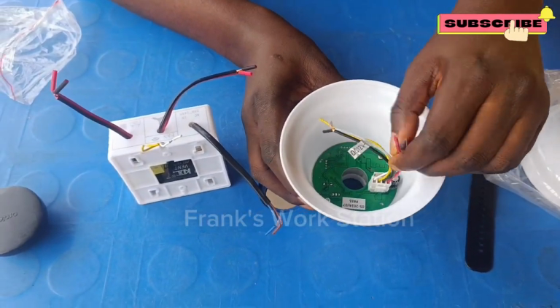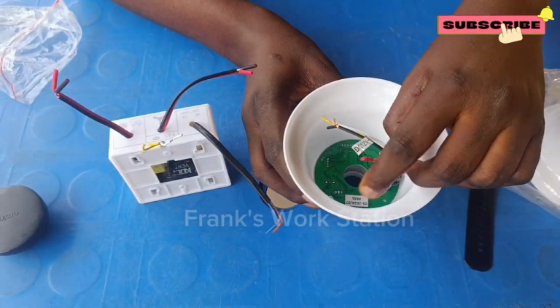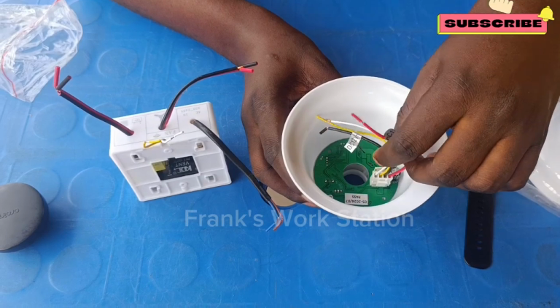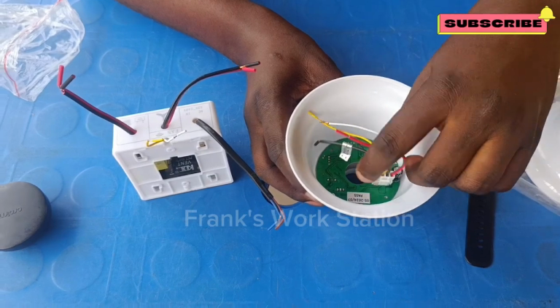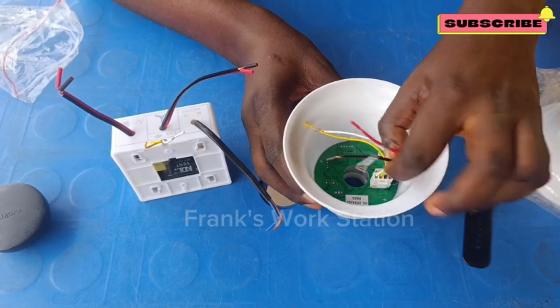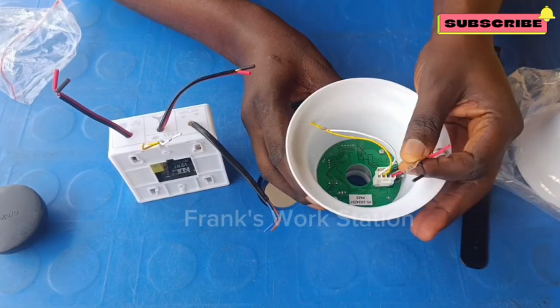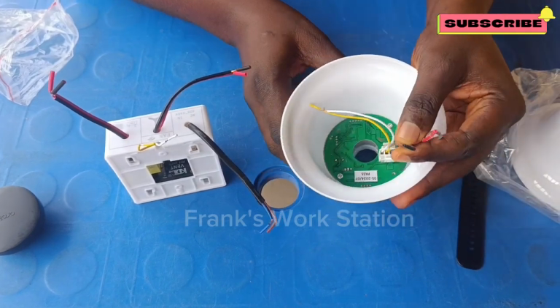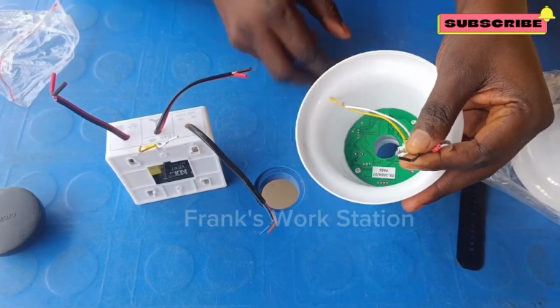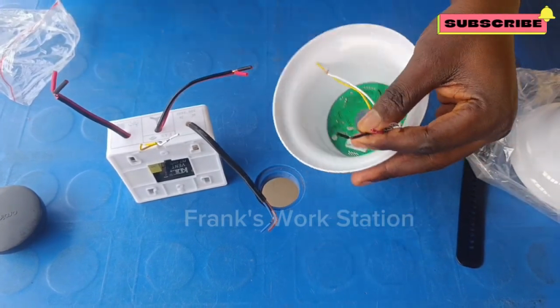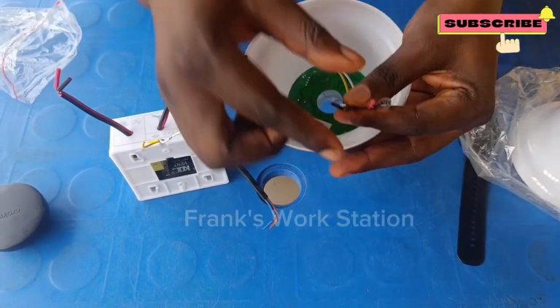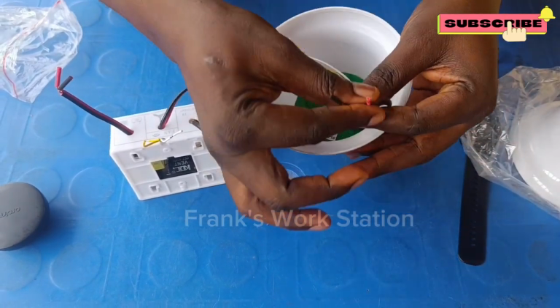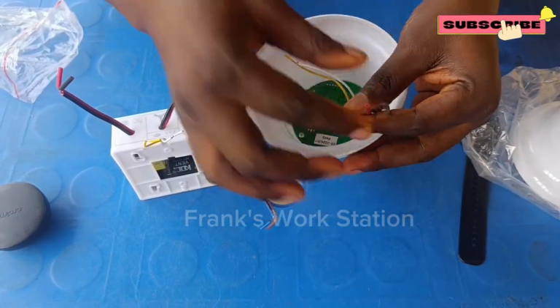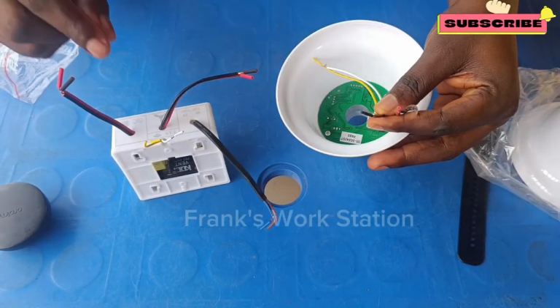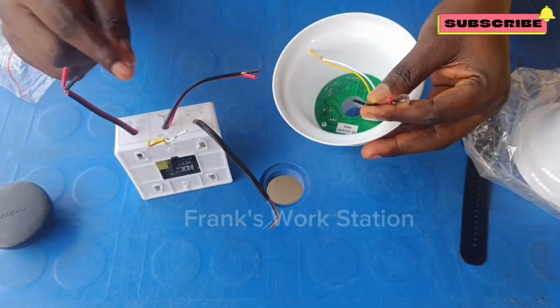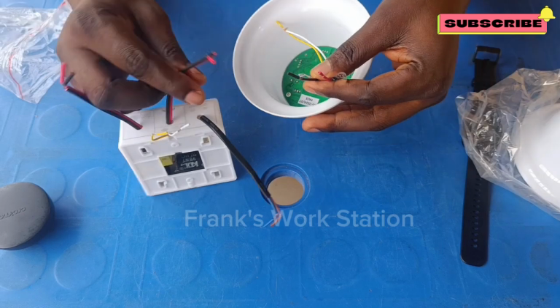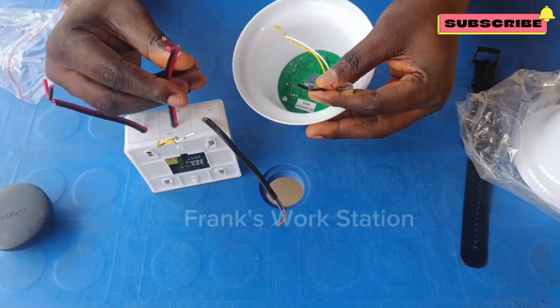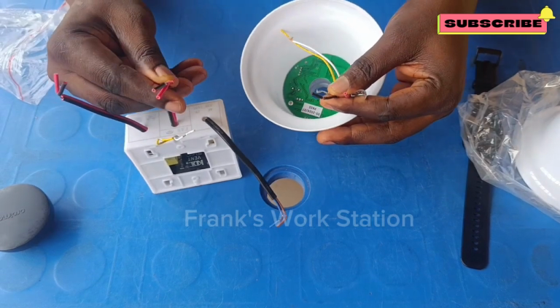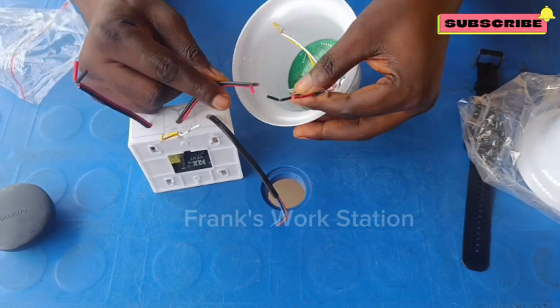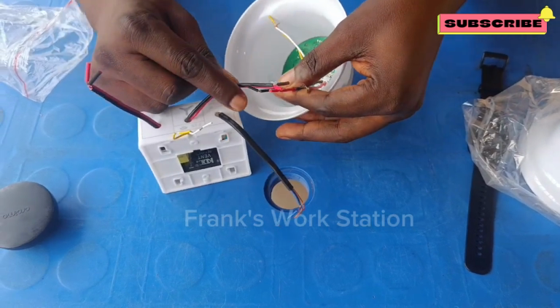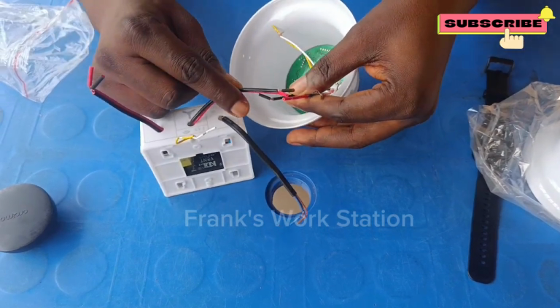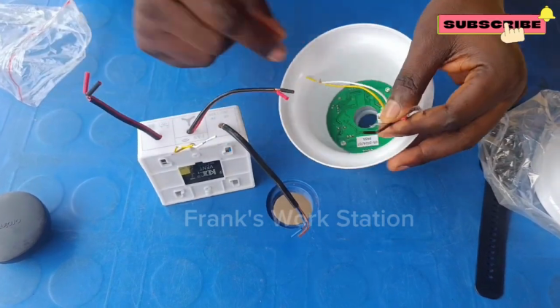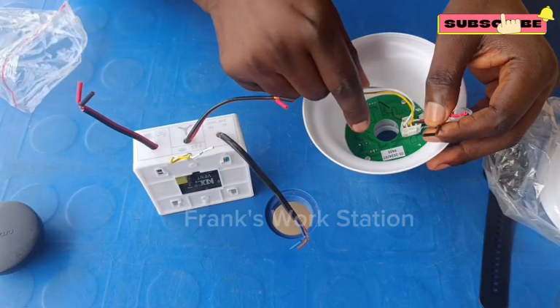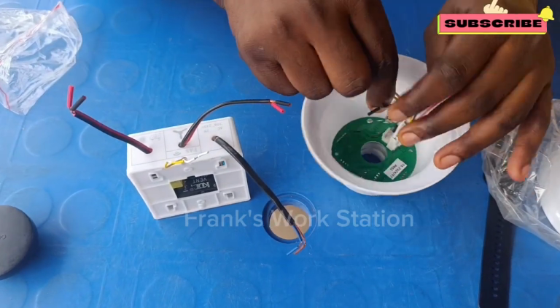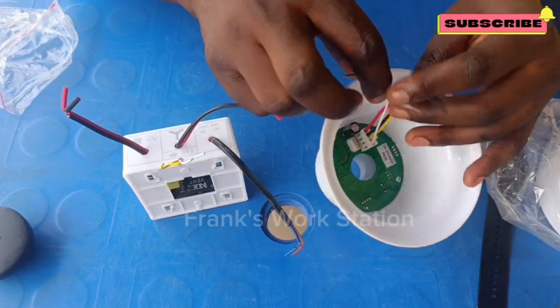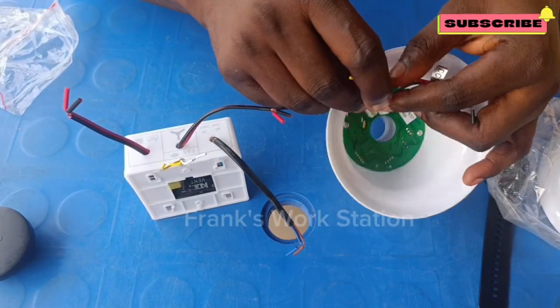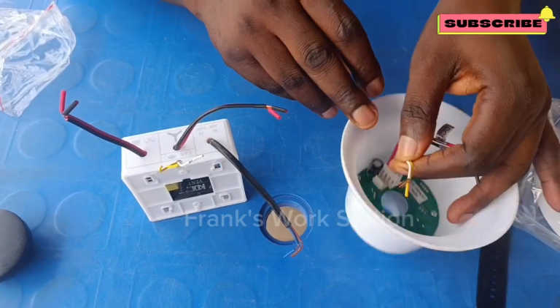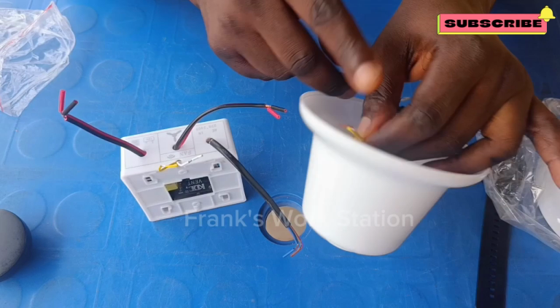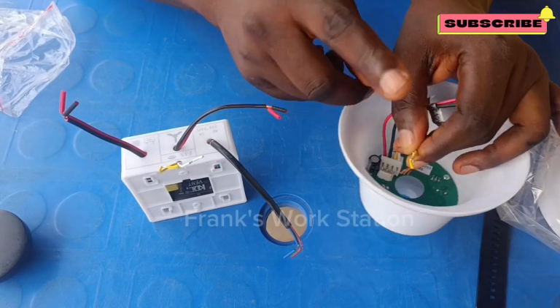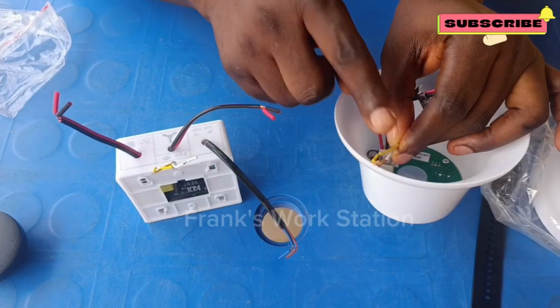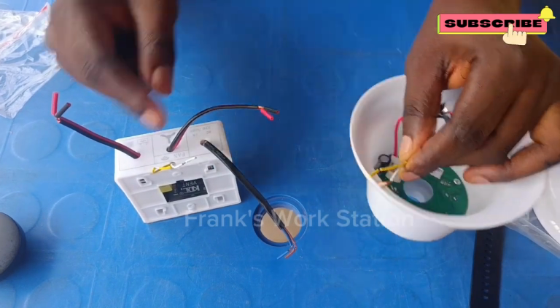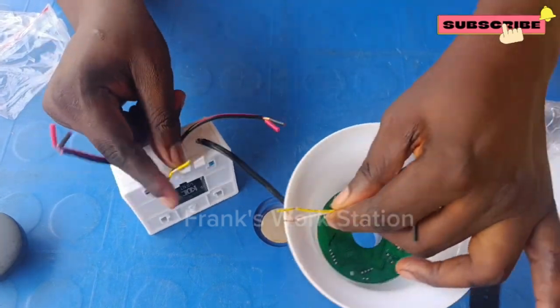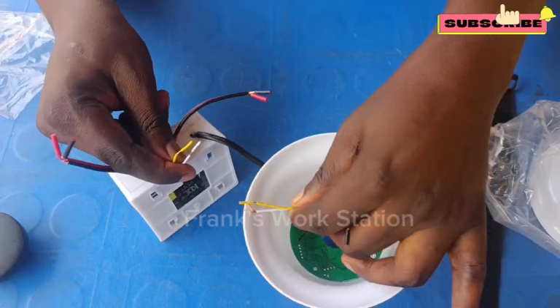When you watch carefully, there are two sets of connections in the panel. The red and black wire will go to the red and black wire on the regulator, and the white and yellow wire will go to the white and yellow wire on the regulator.